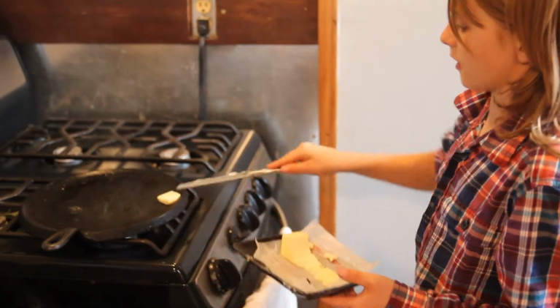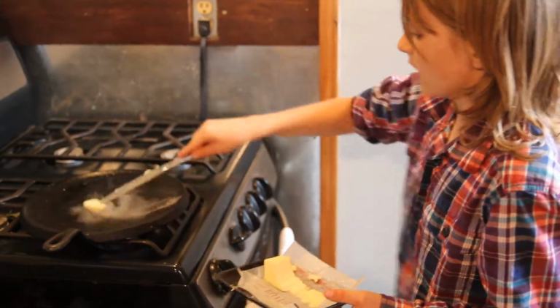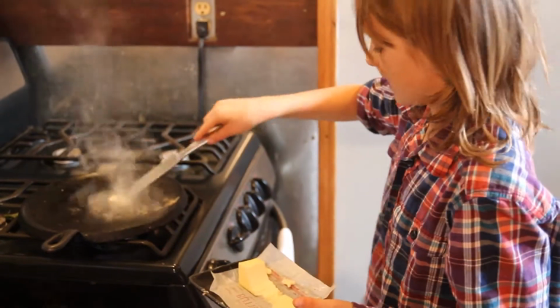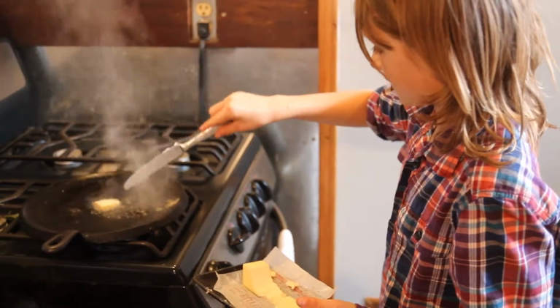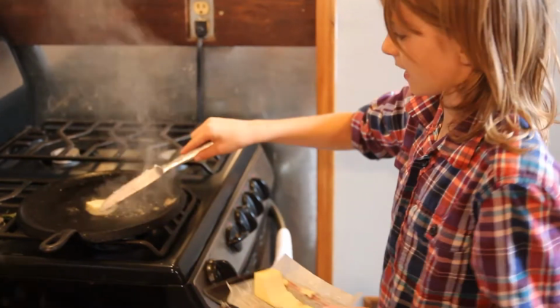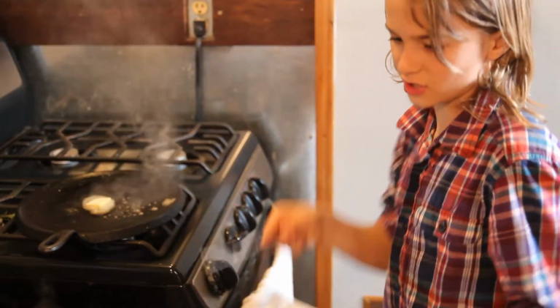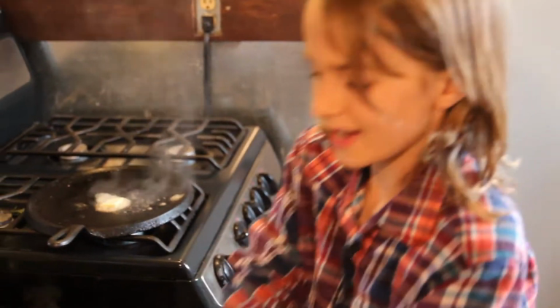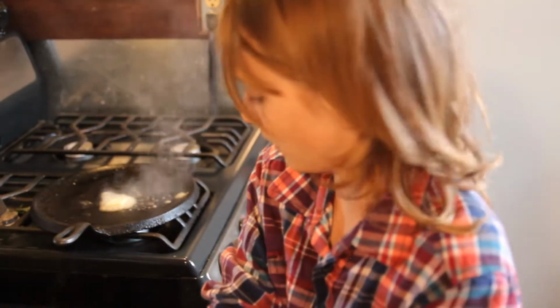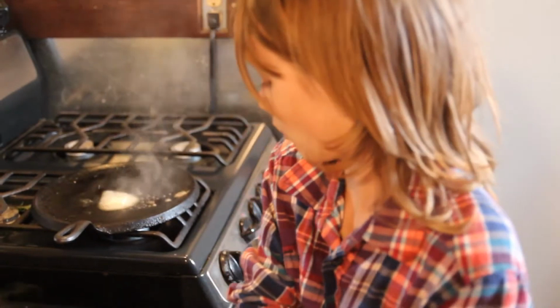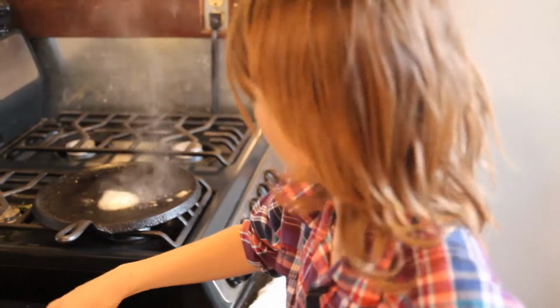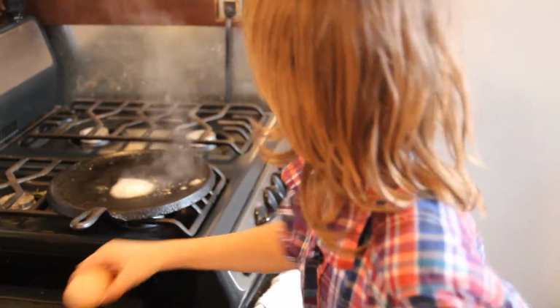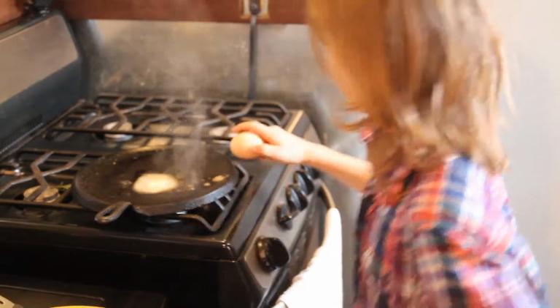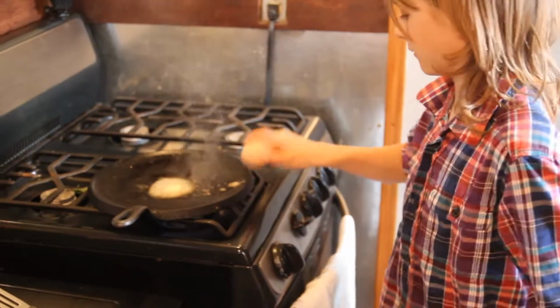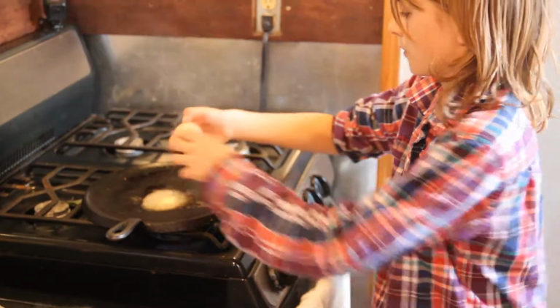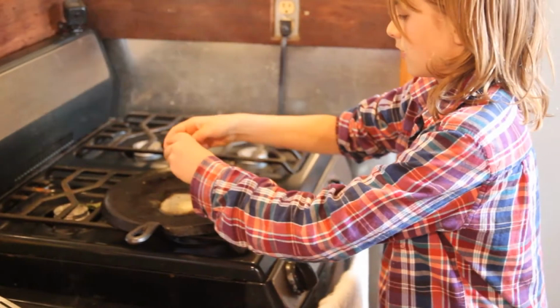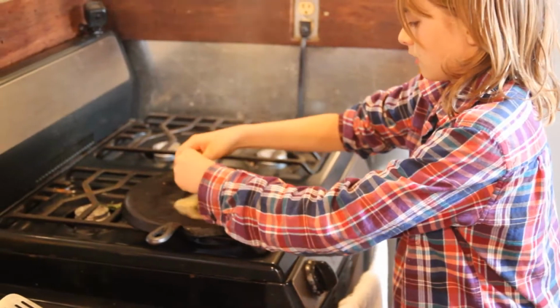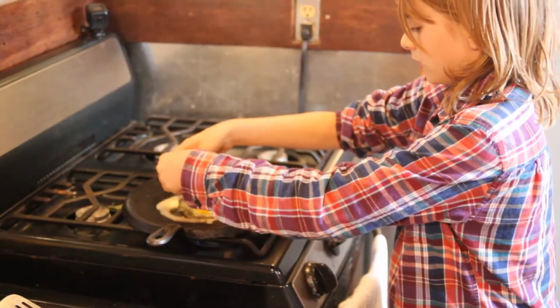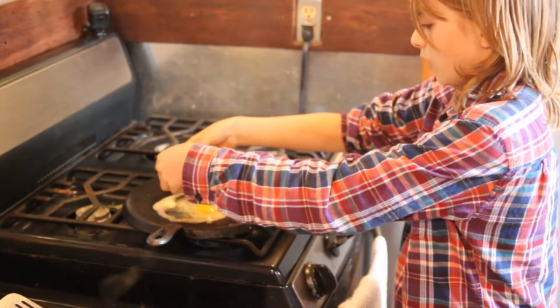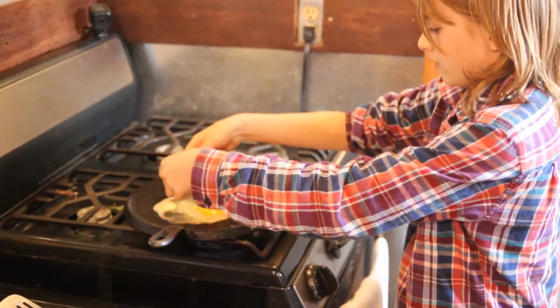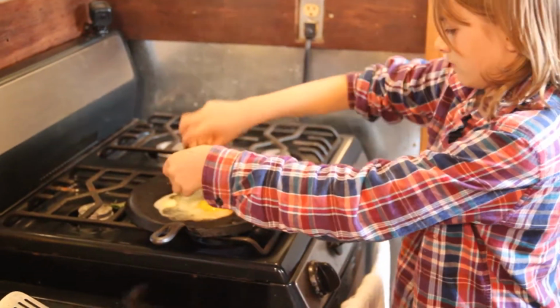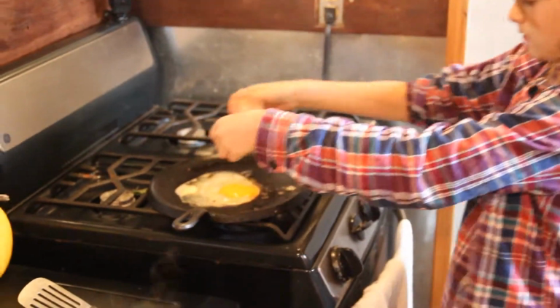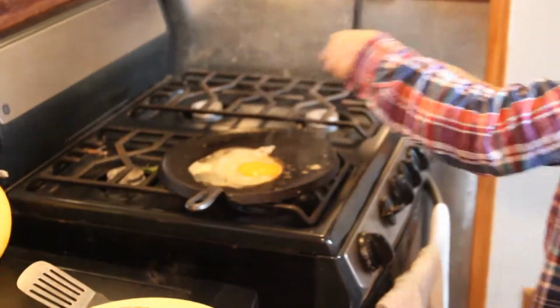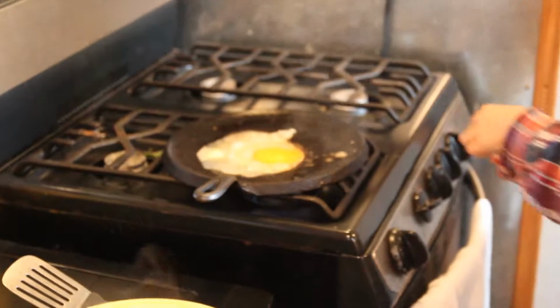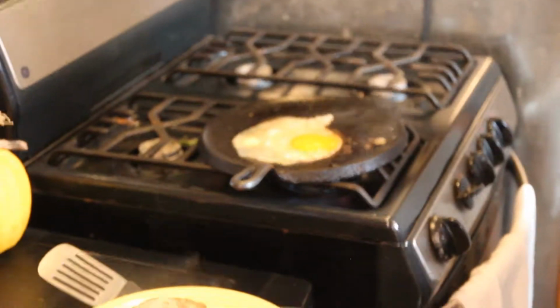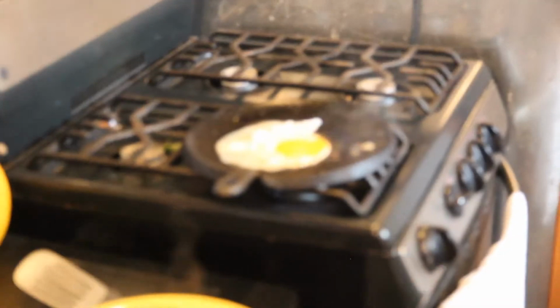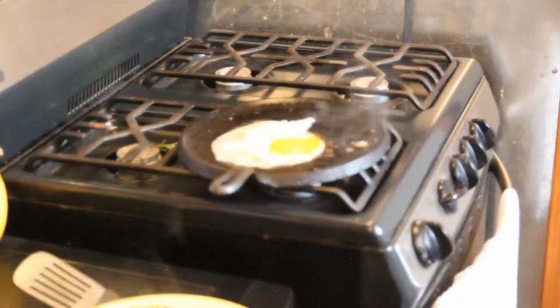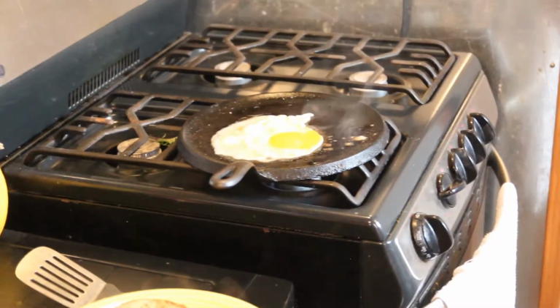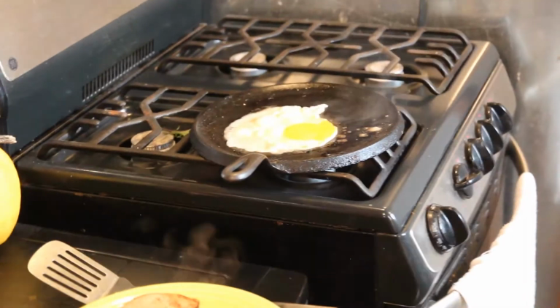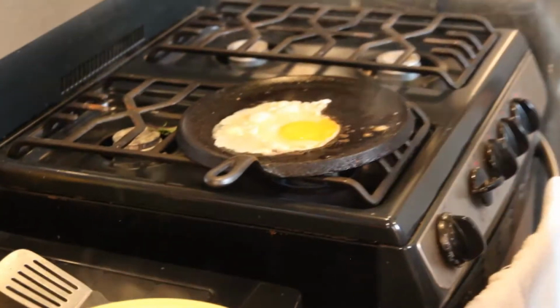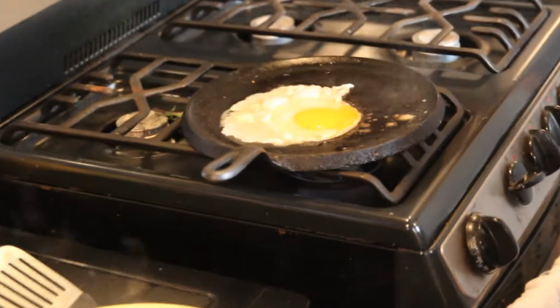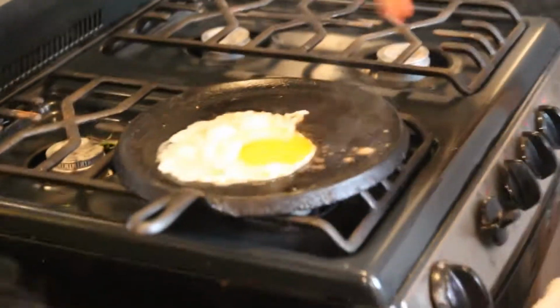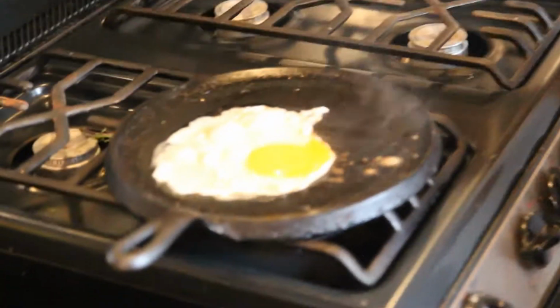The key to making a poached egg is putting butter on there while it's really hot, because it will thicken up the egg white and make it so the yolk won't cook through.